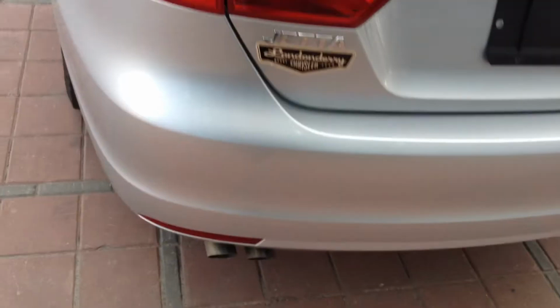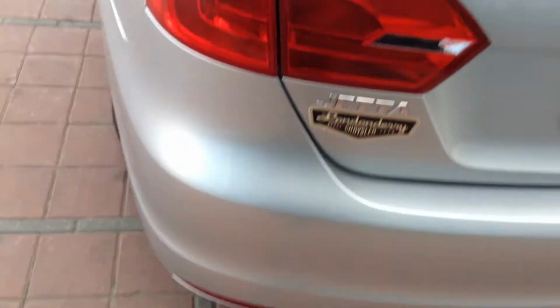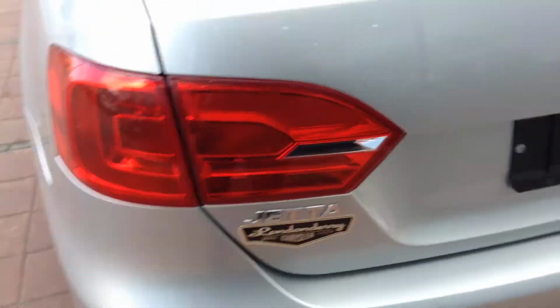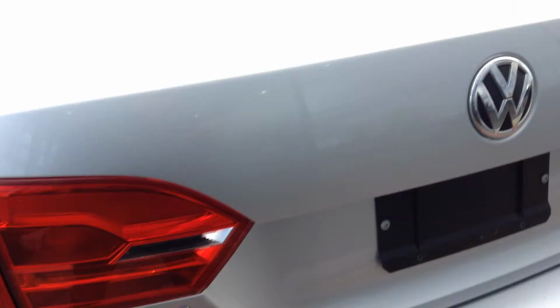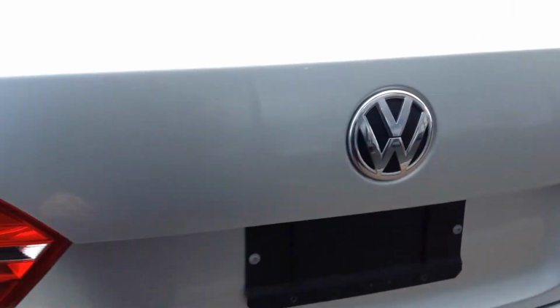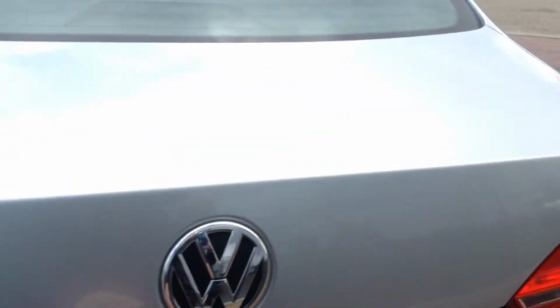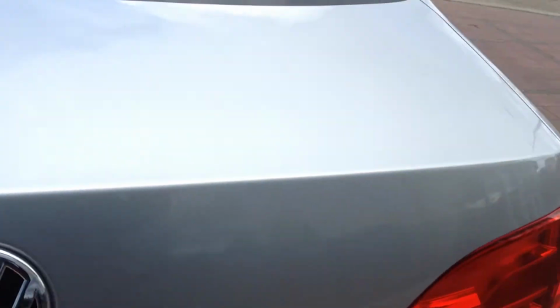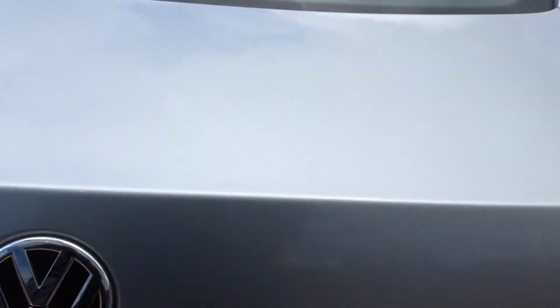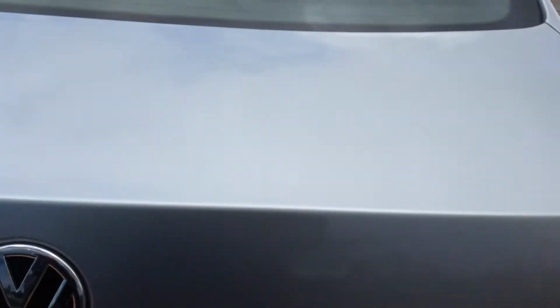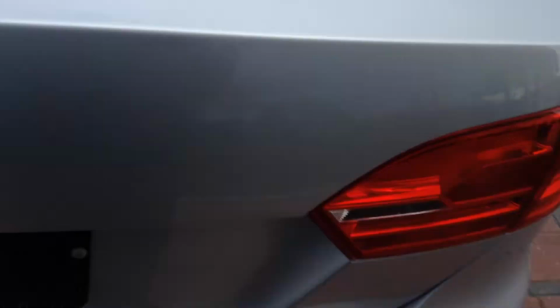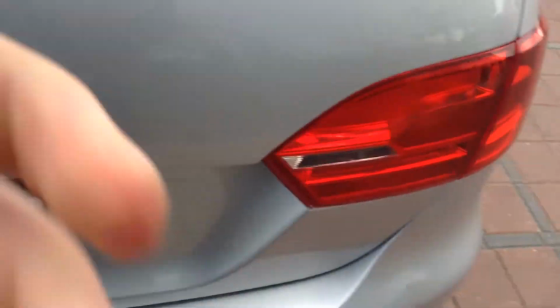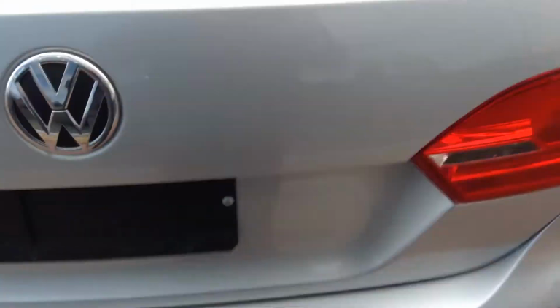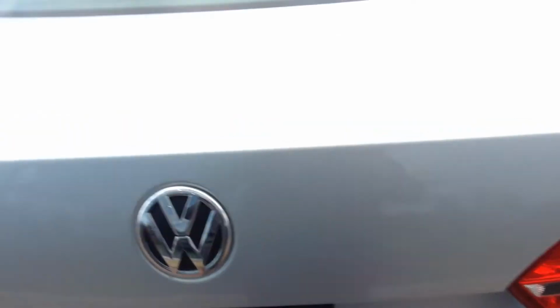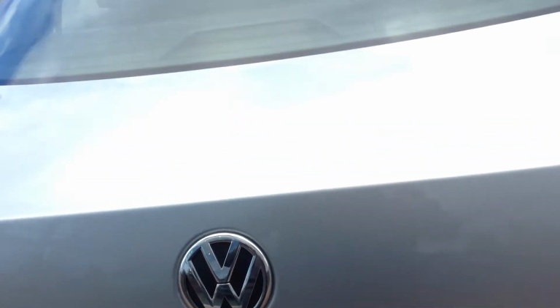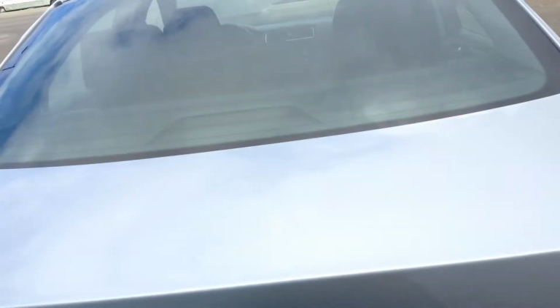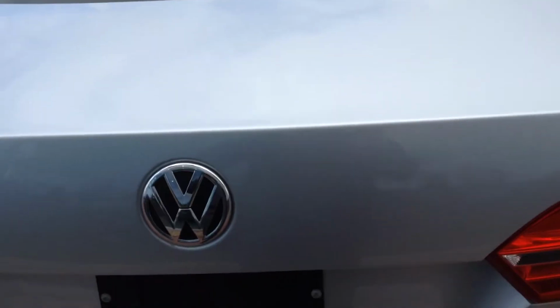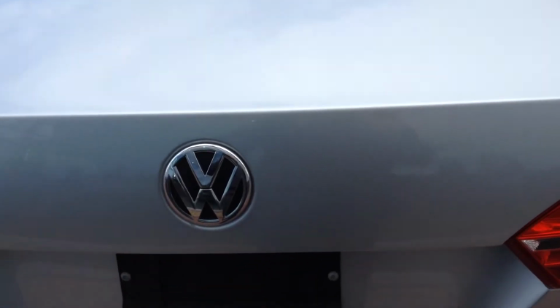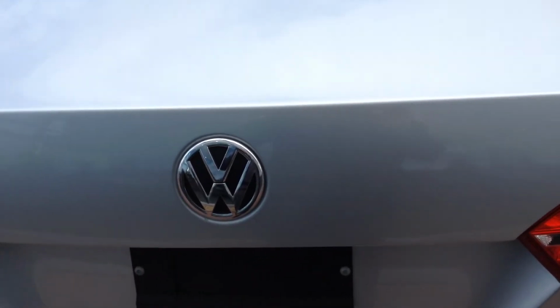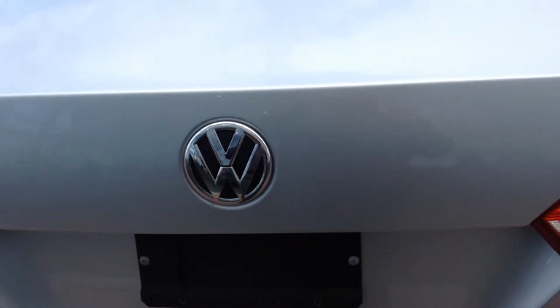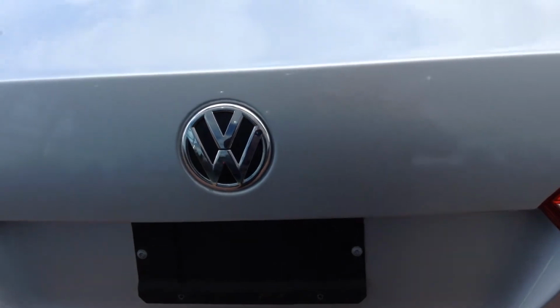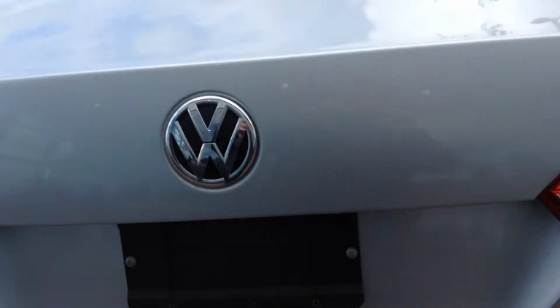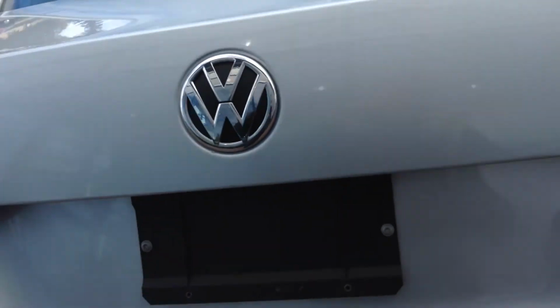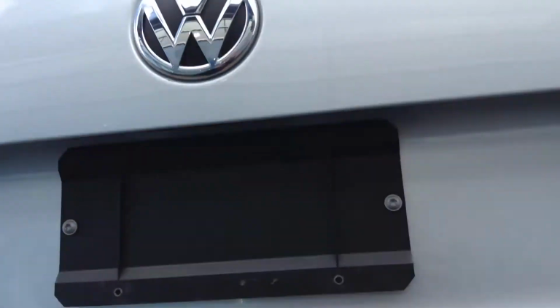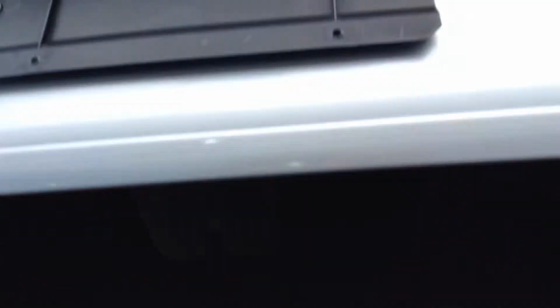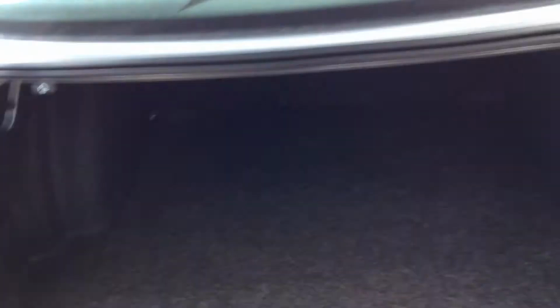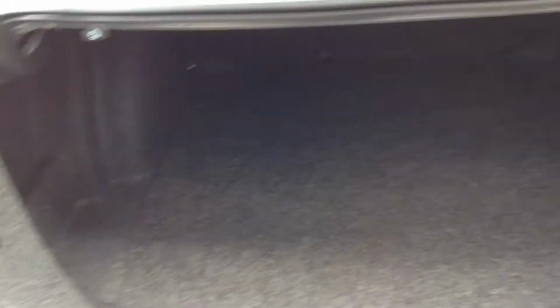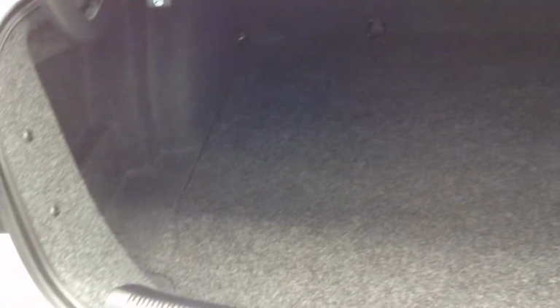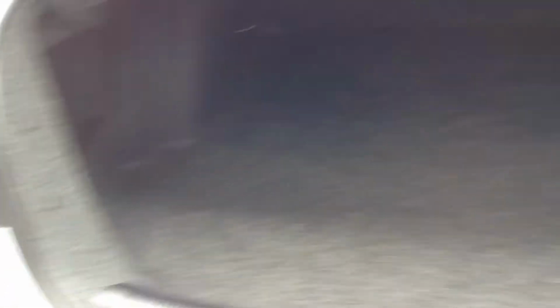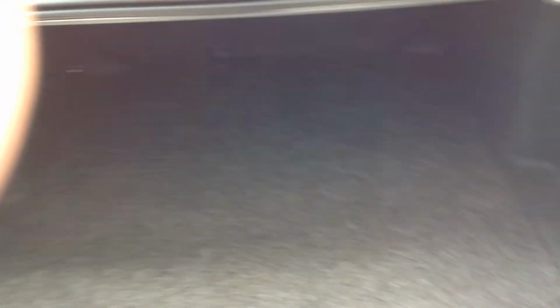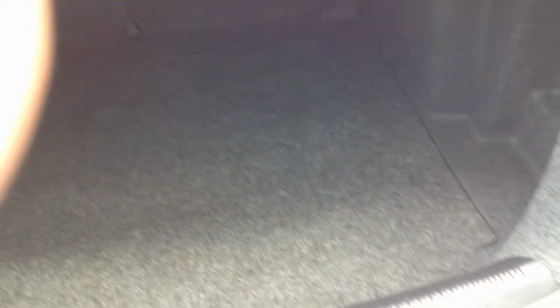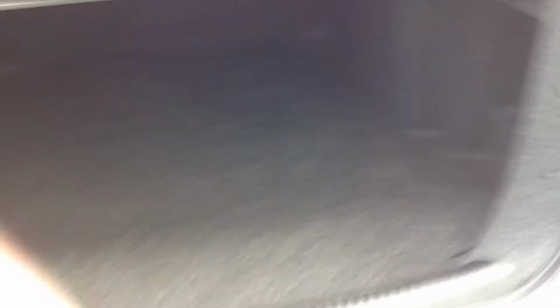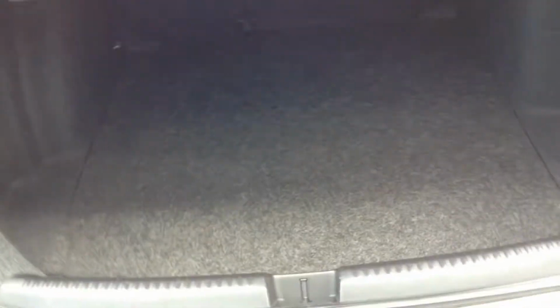Opening the trunk, you've got quite a bit of space in there.